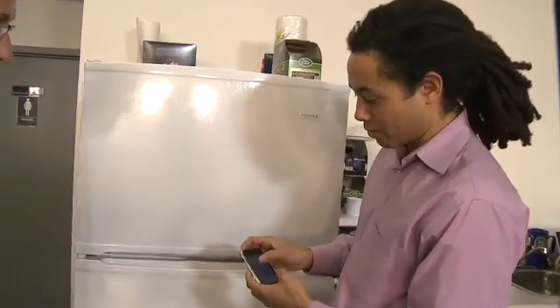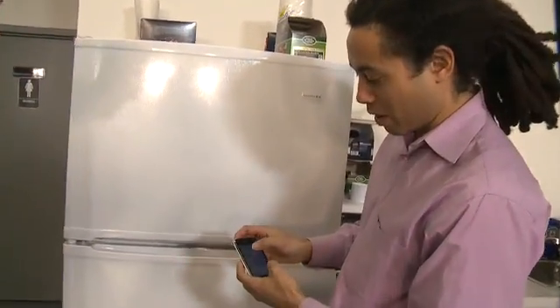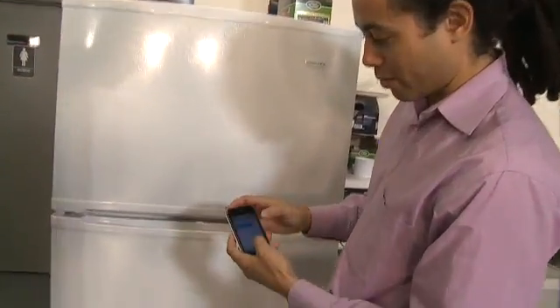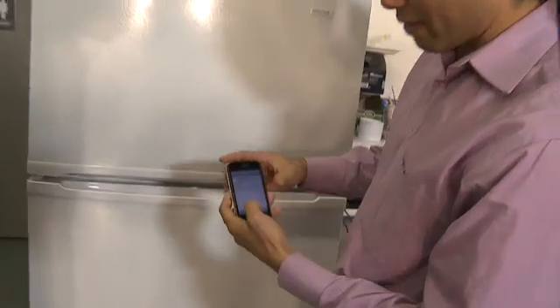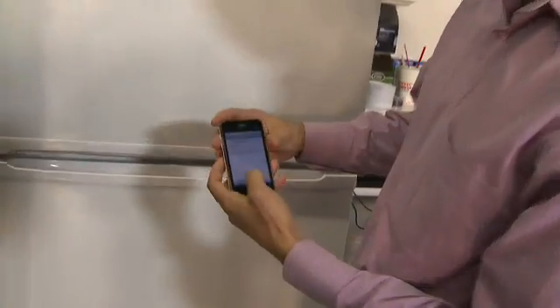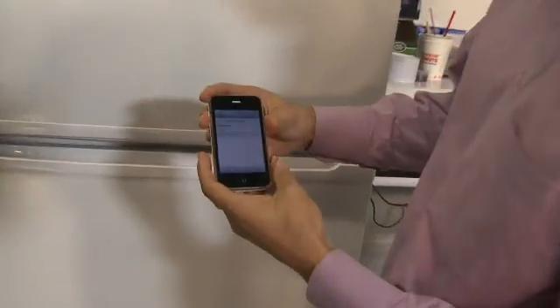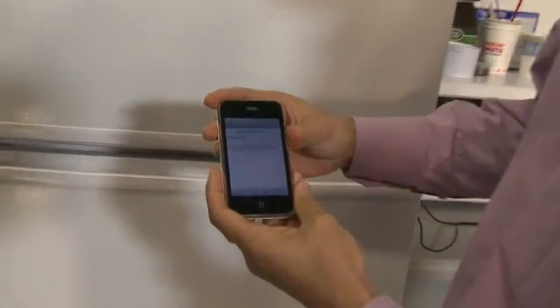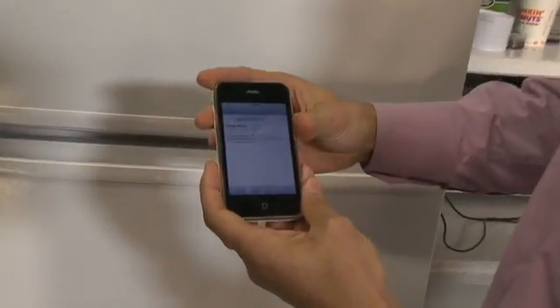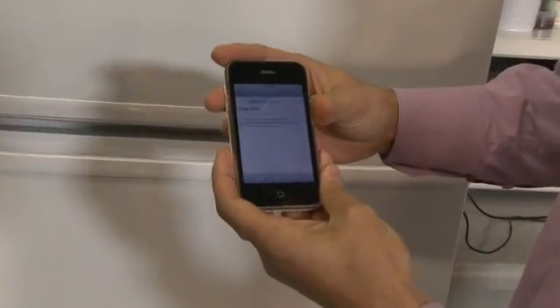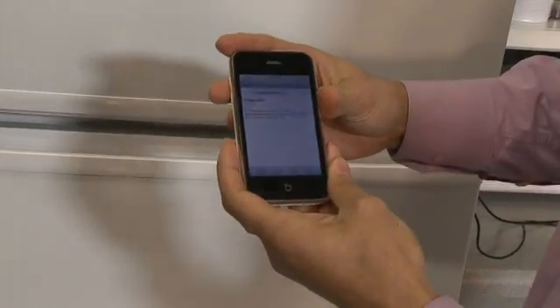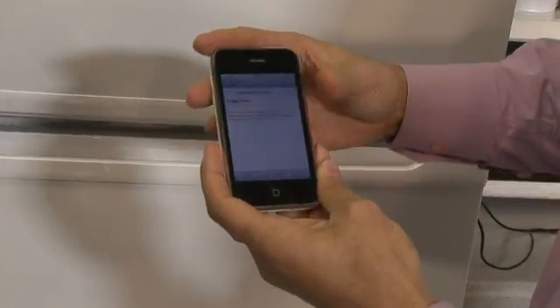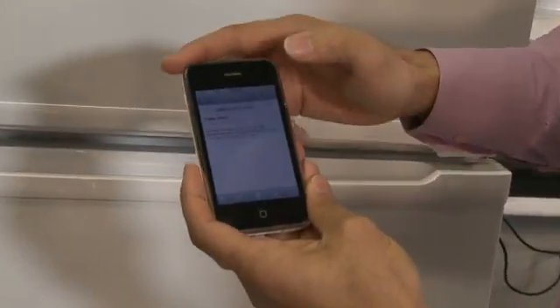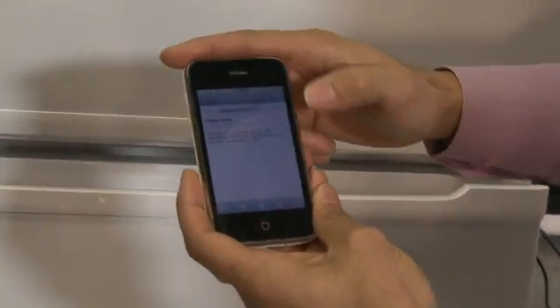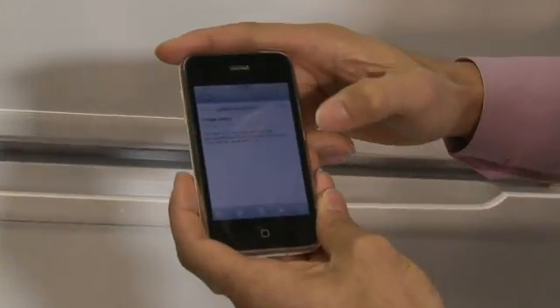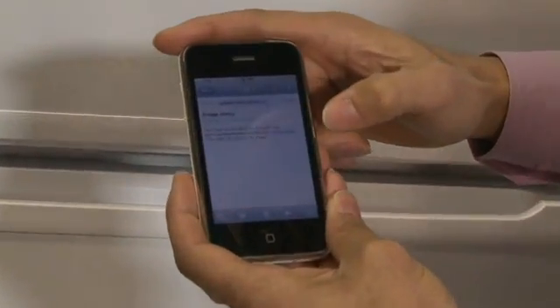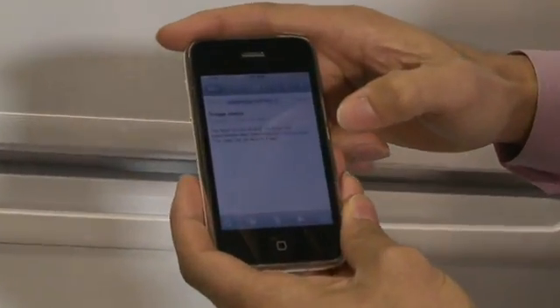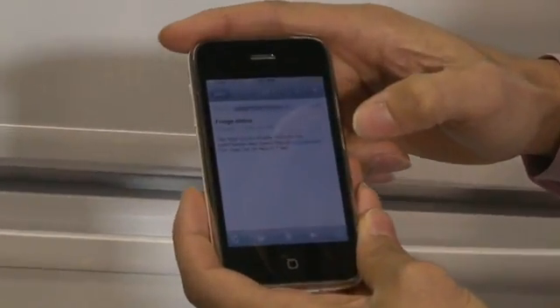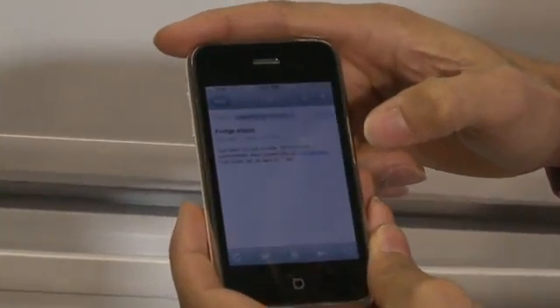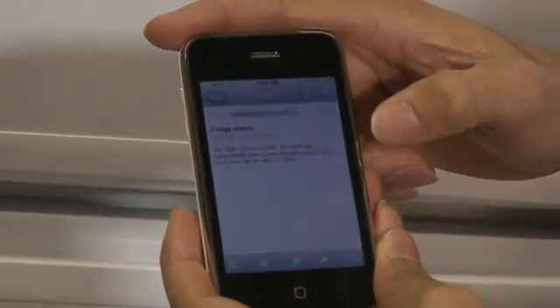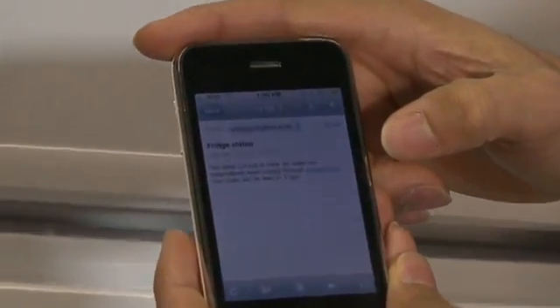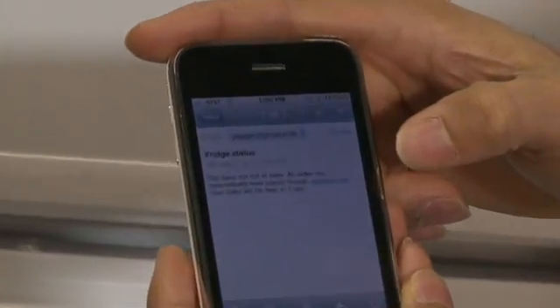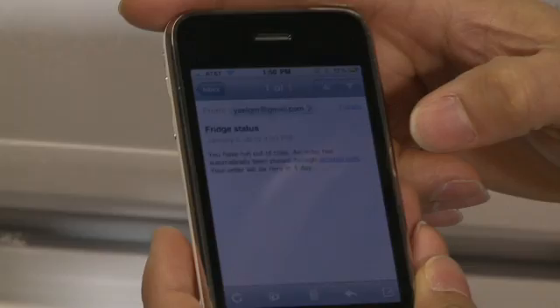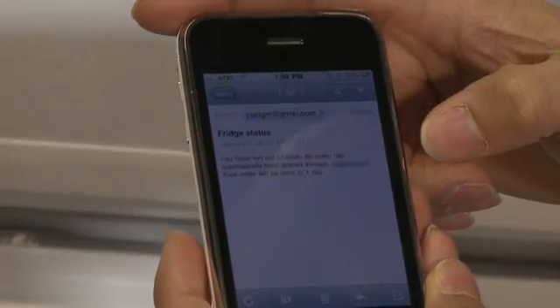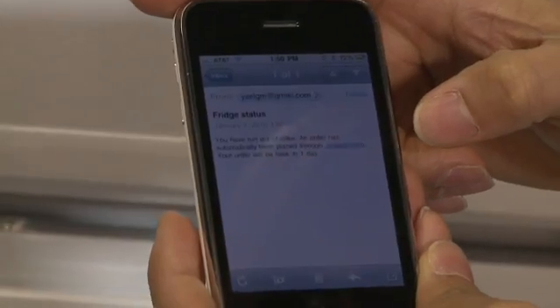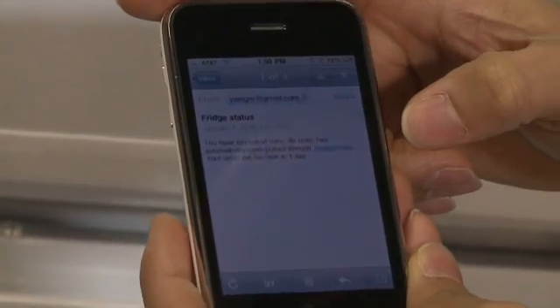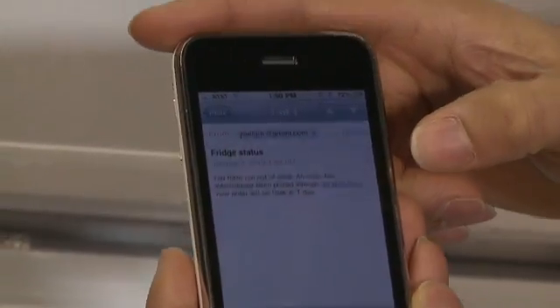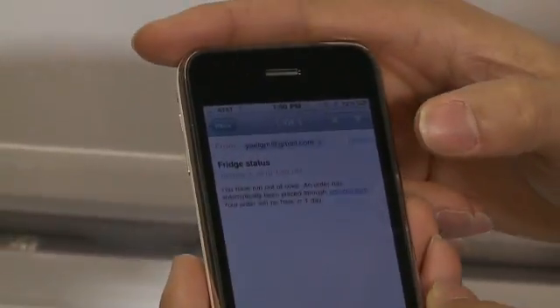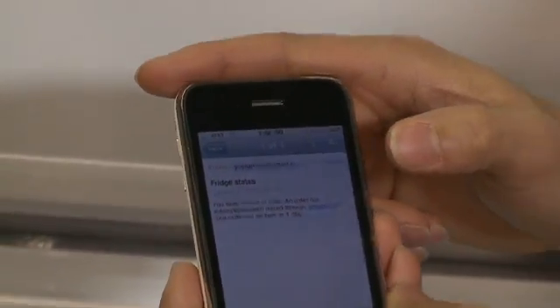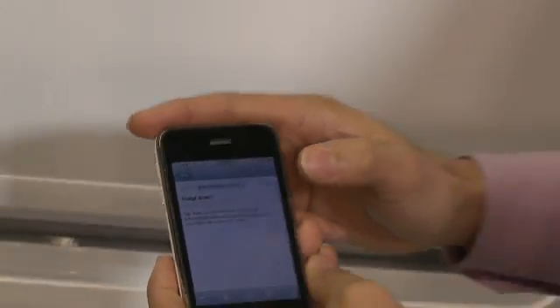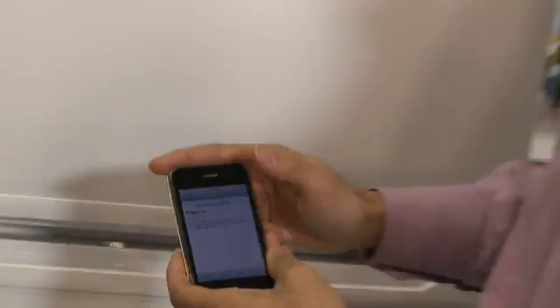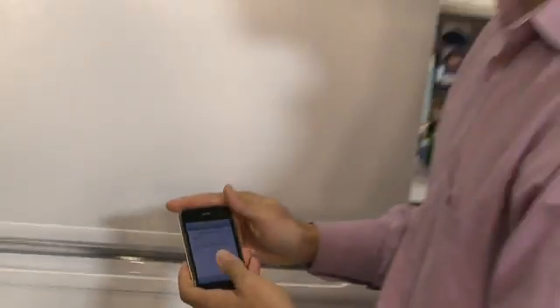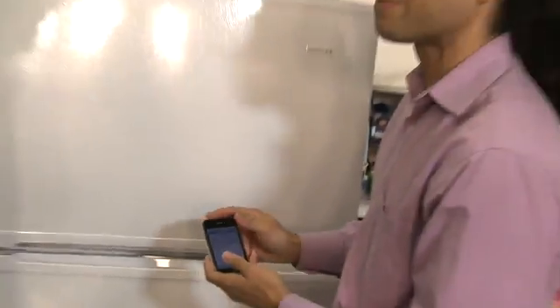Now, while we were having that little conversation, an email arrived: you've run out of Coke, and an order has automatically been placed through amazon.com. And it'll be here in one day.